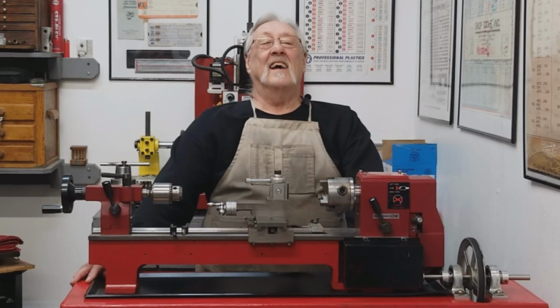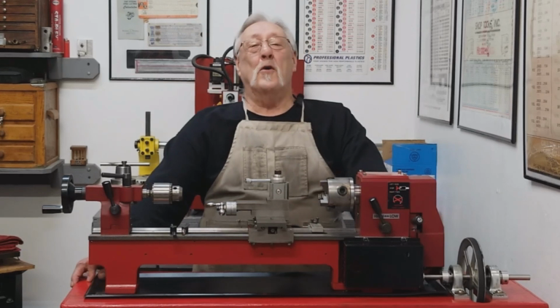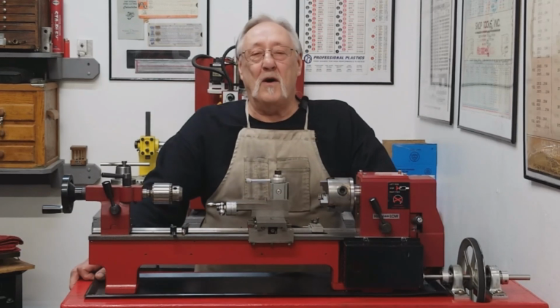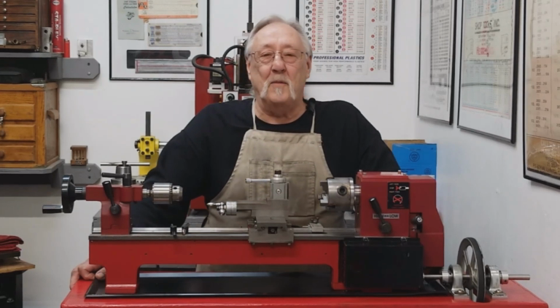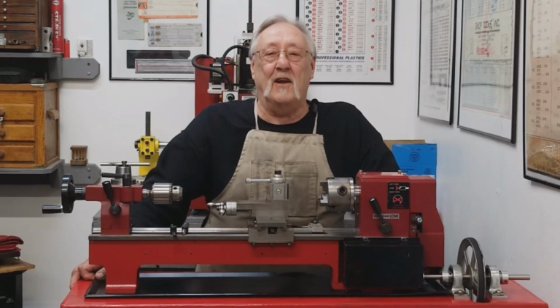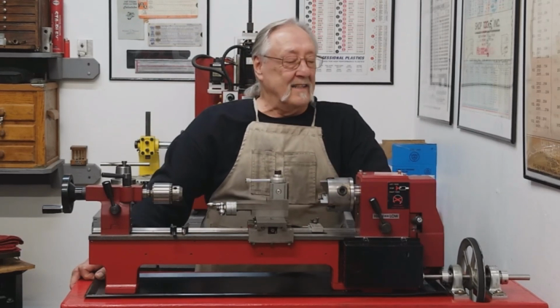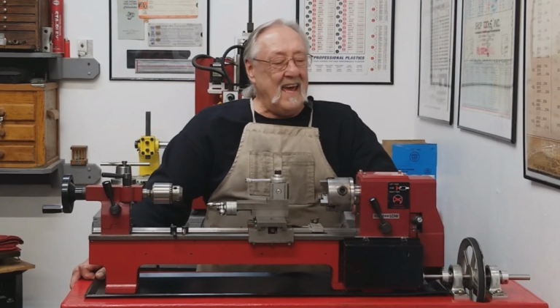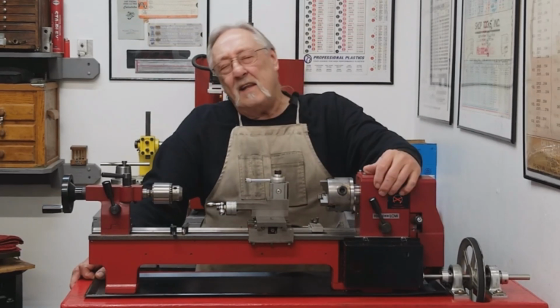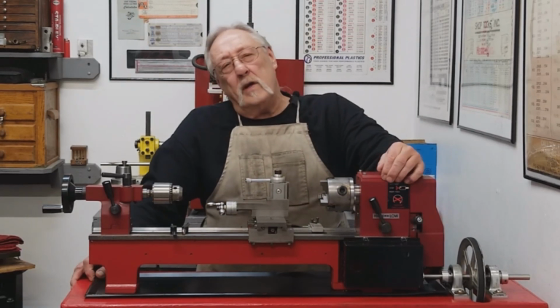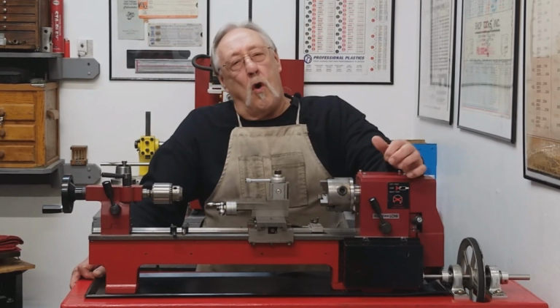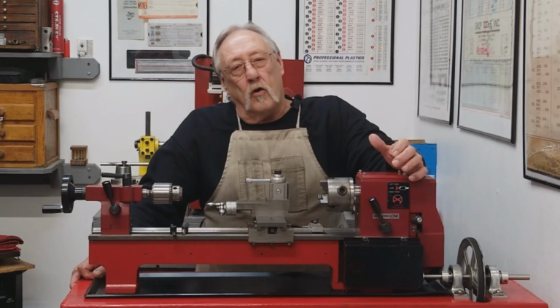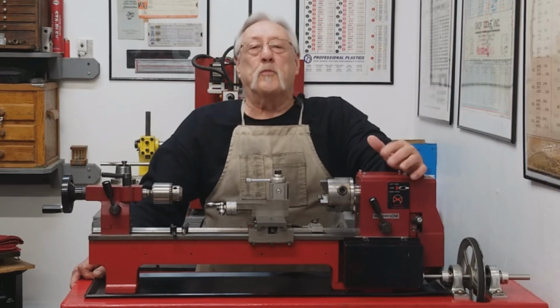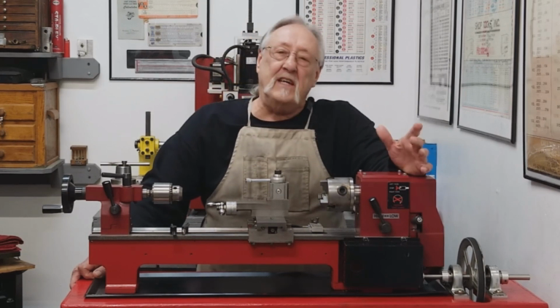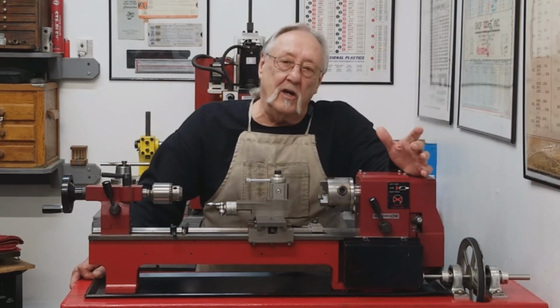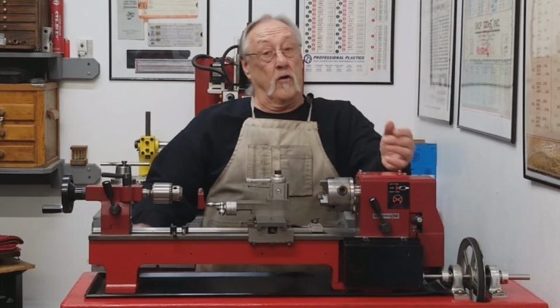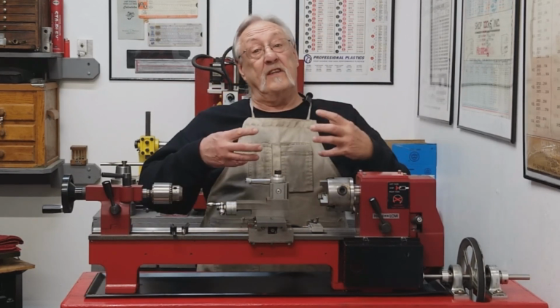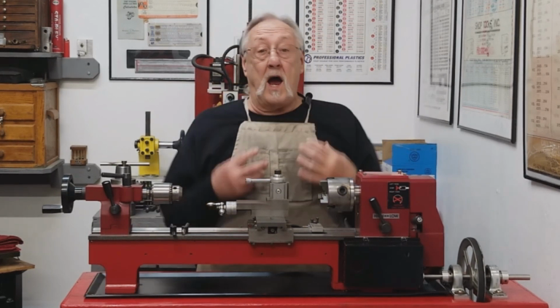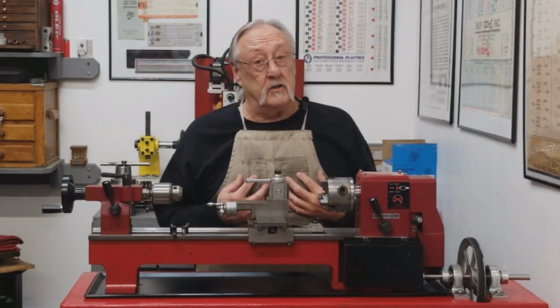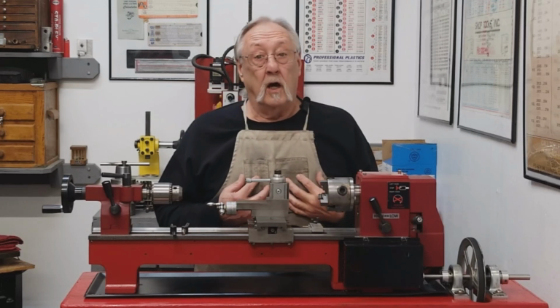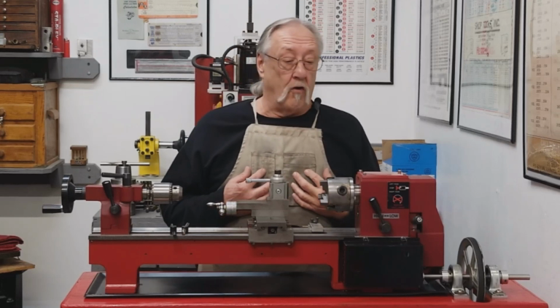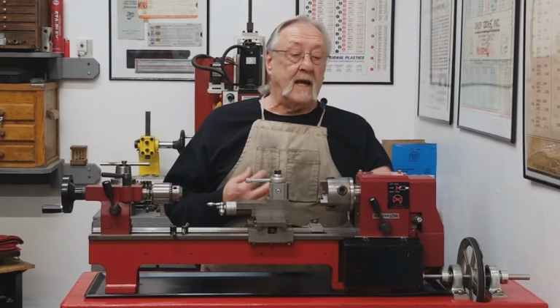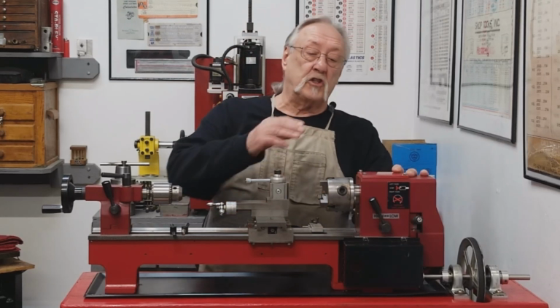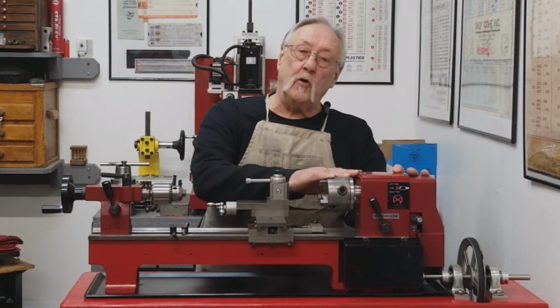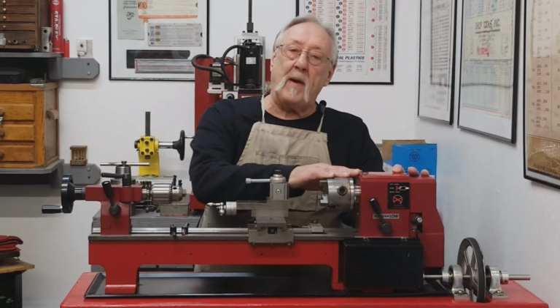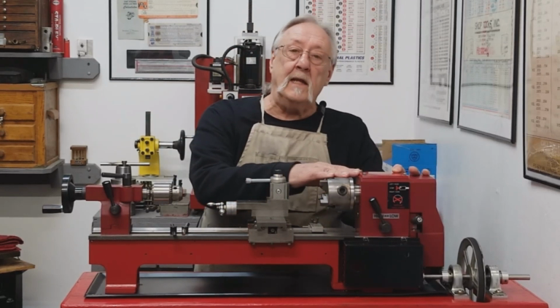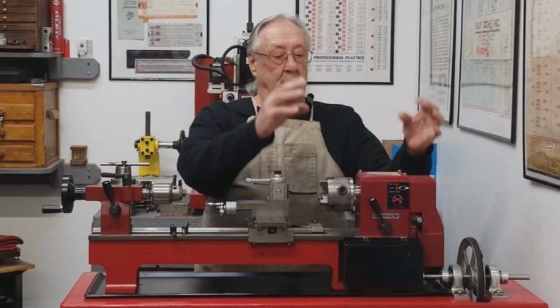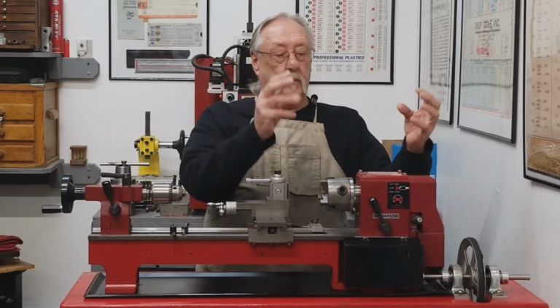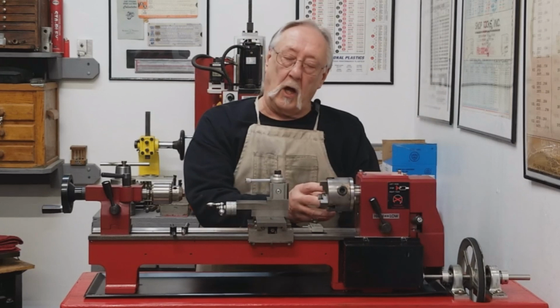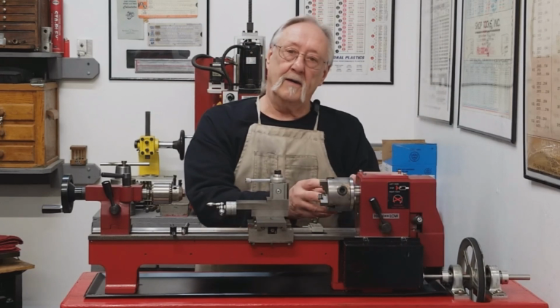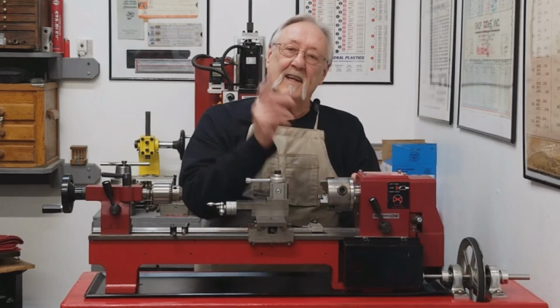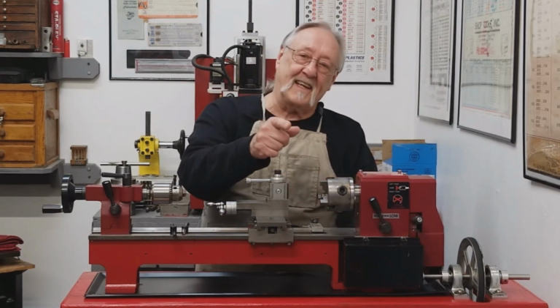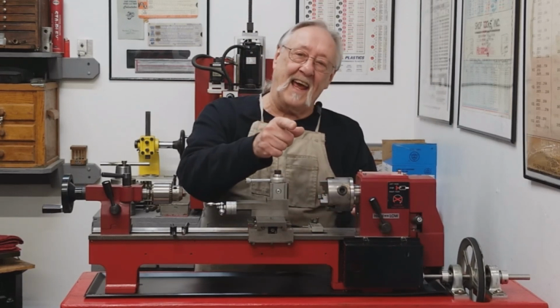Hello and welcome to my channel. Today I thought we'd go over the procedure I use for setting your spindle bearing preload. Let's get into that.